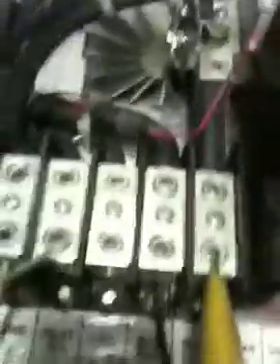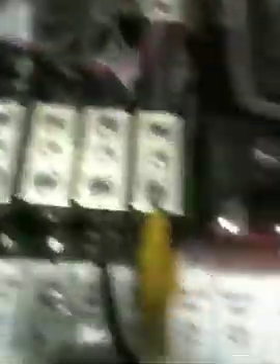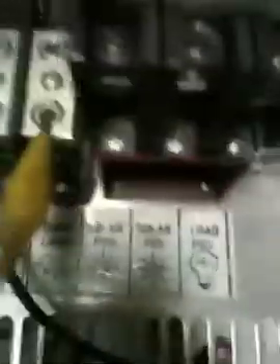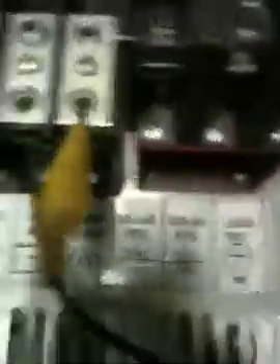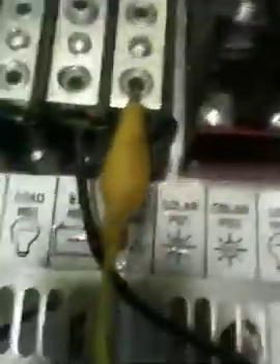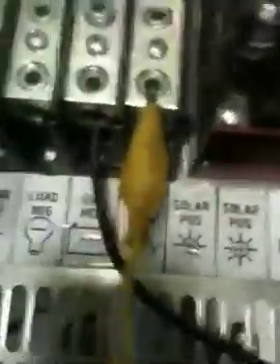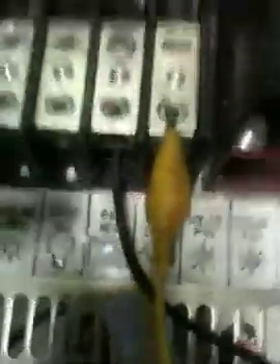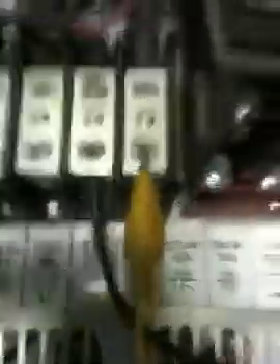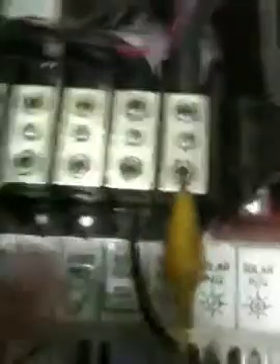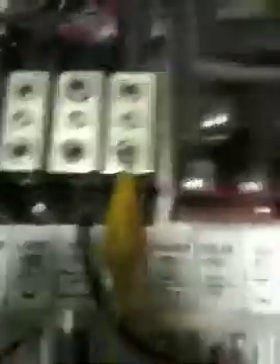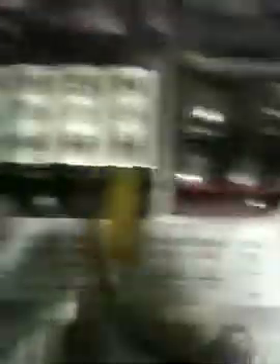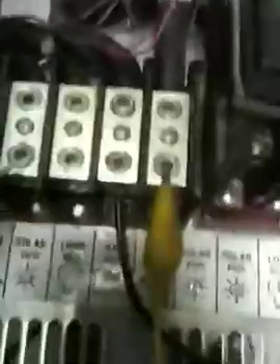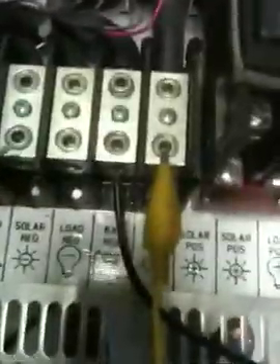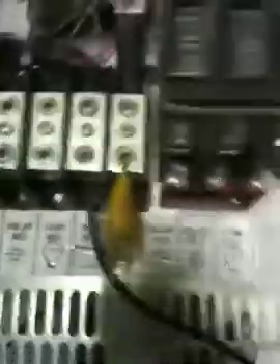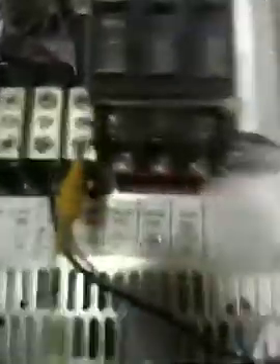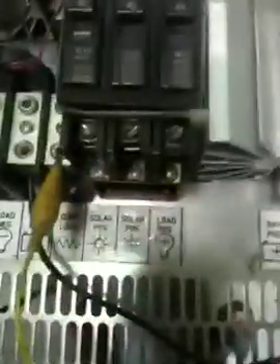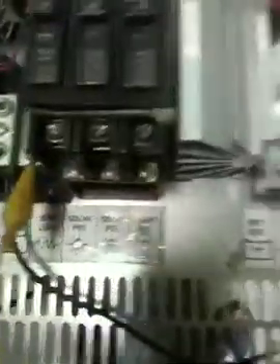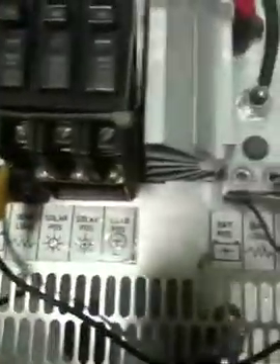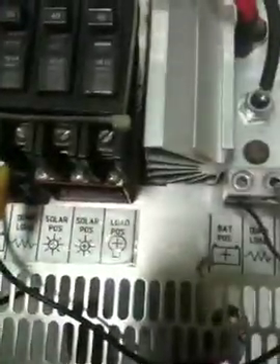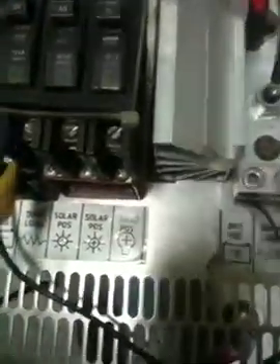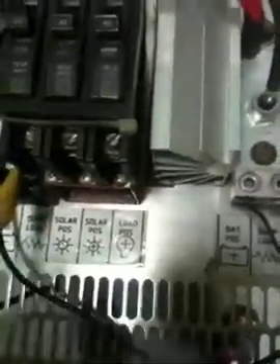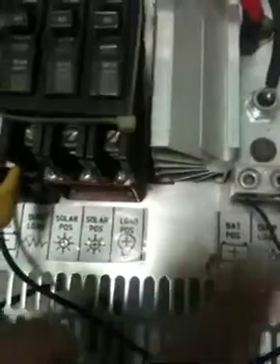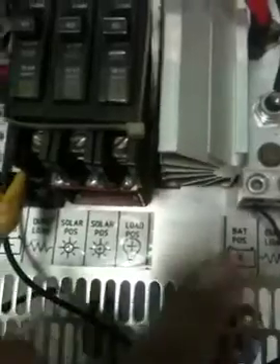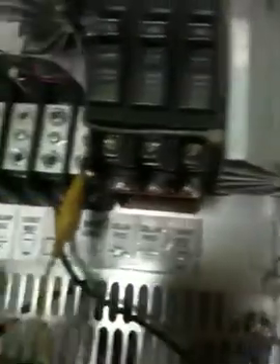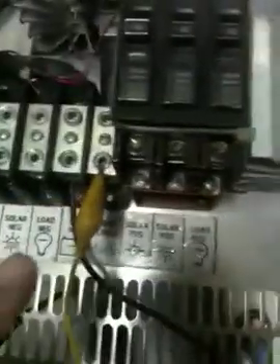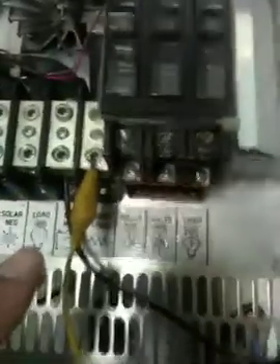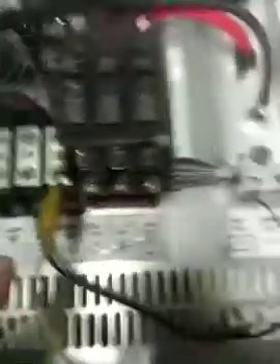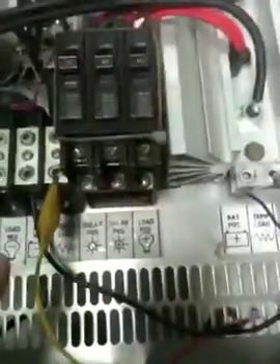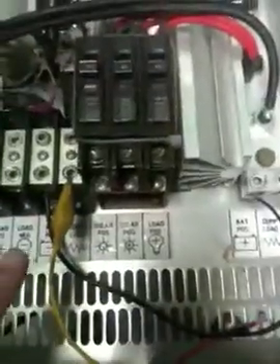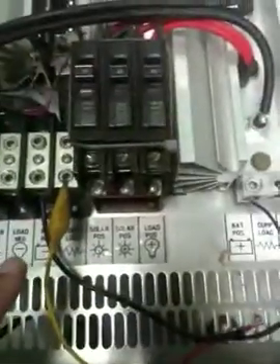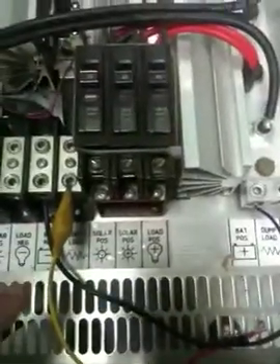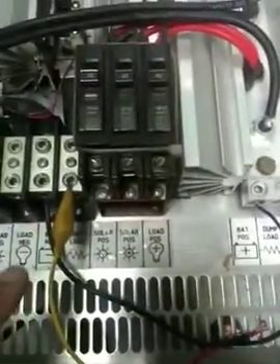And the output is straightforward — battery positive on this side and negative on this side here.